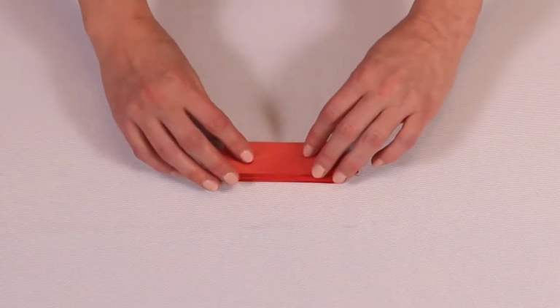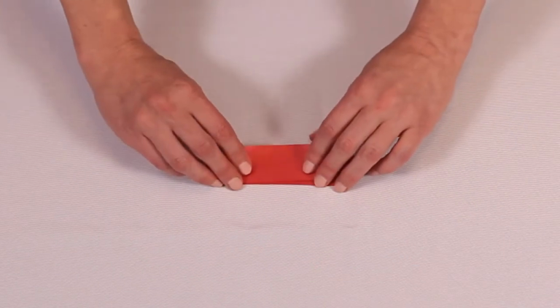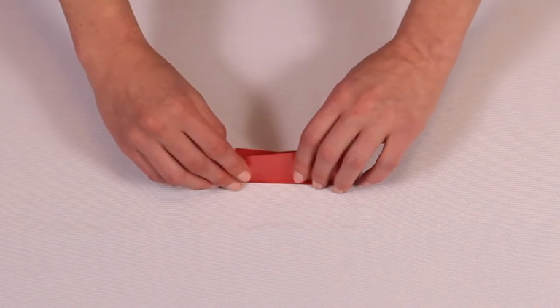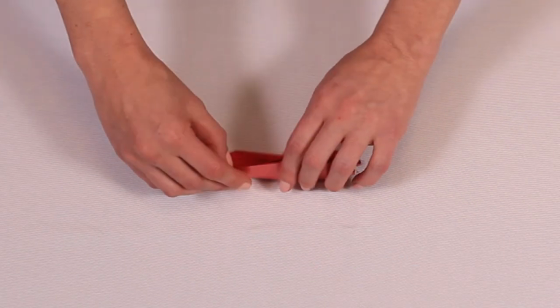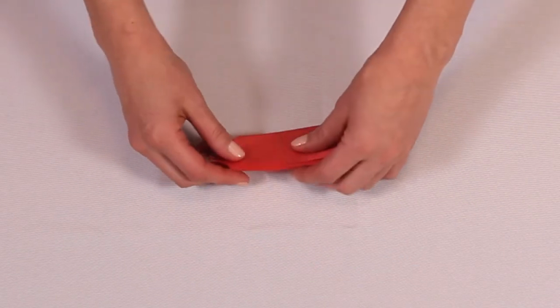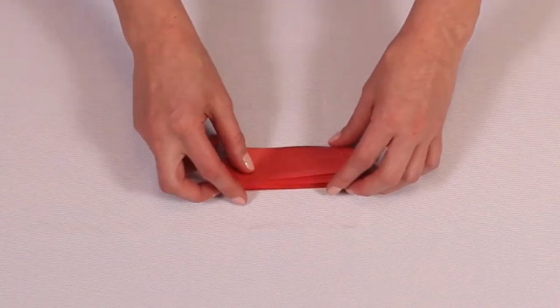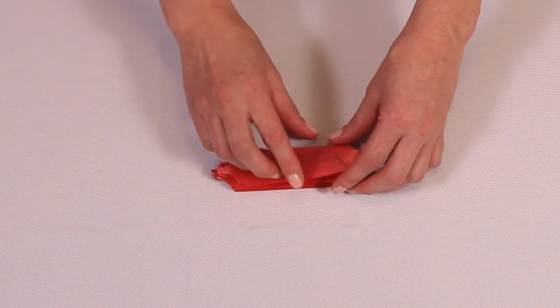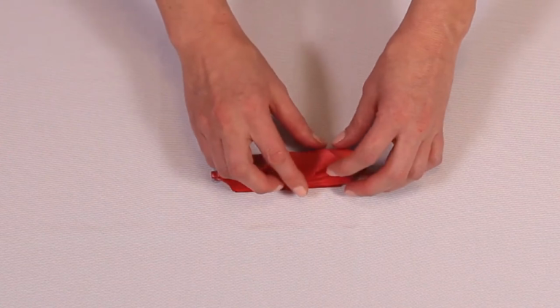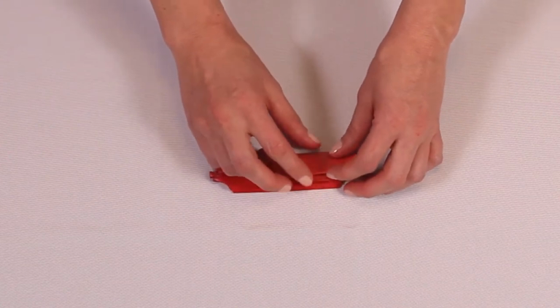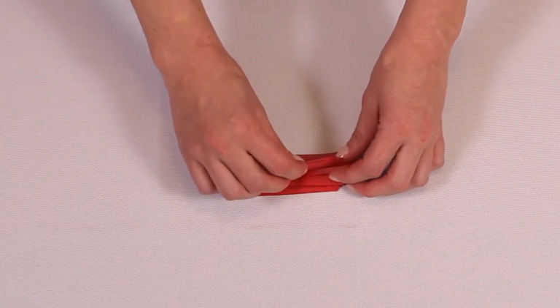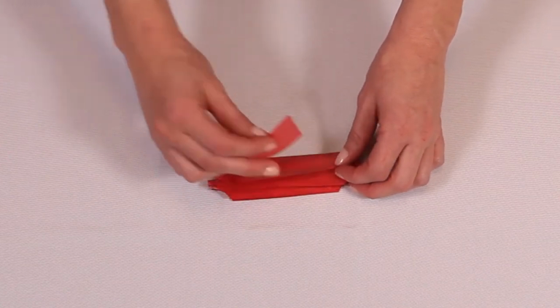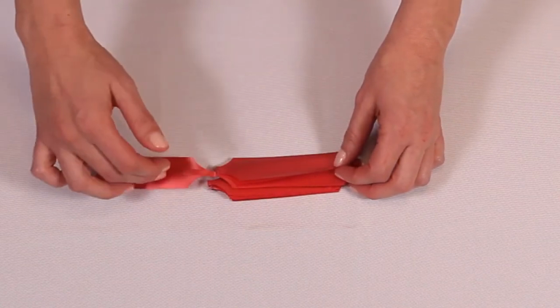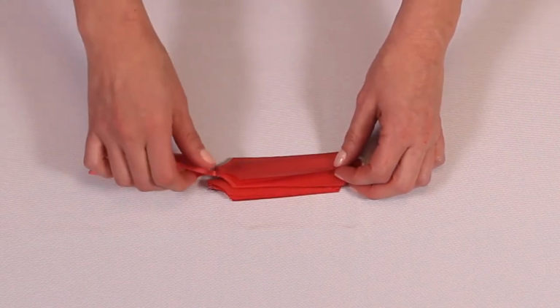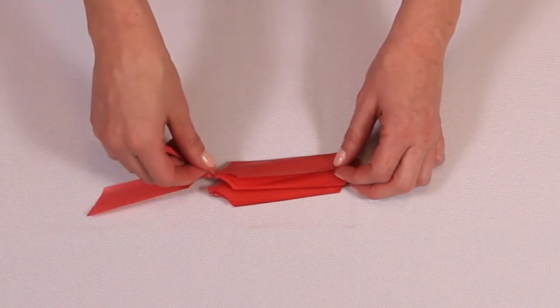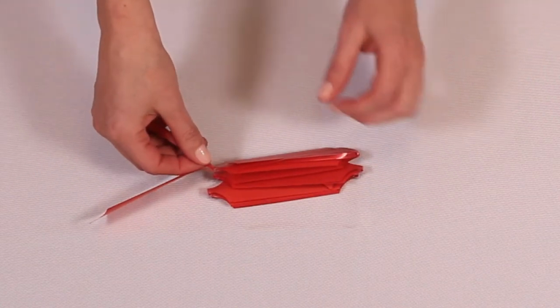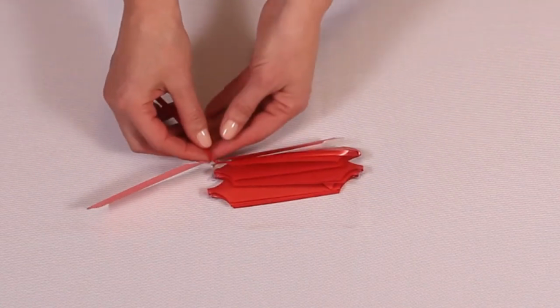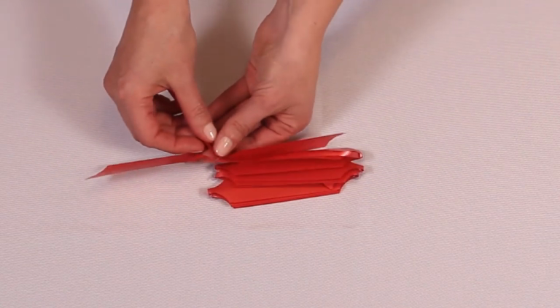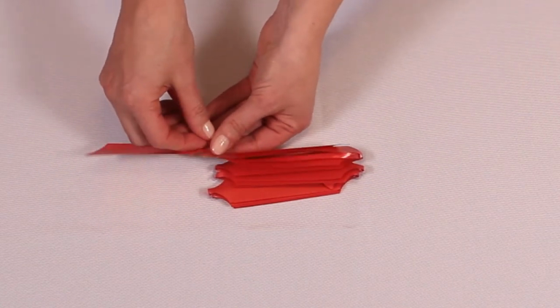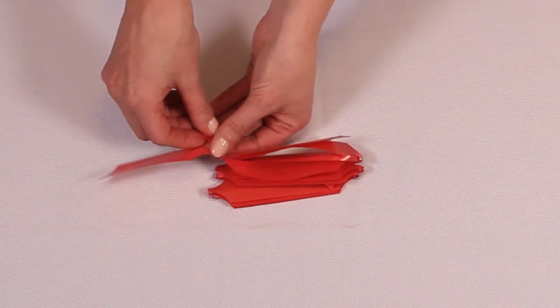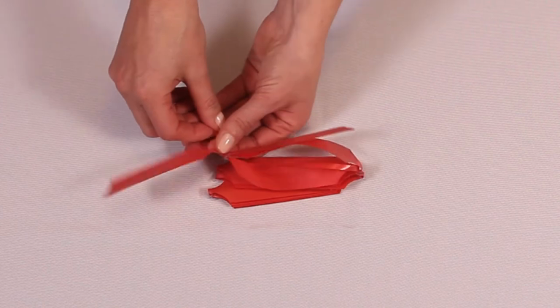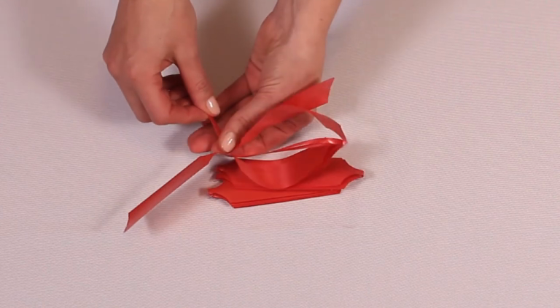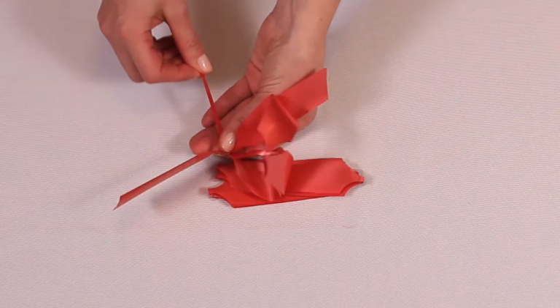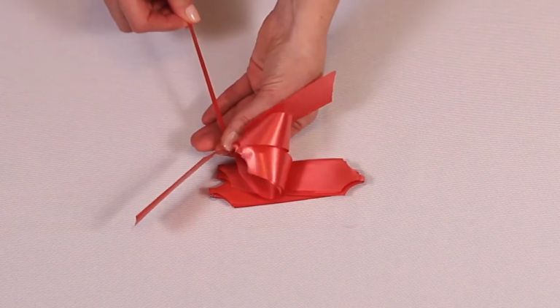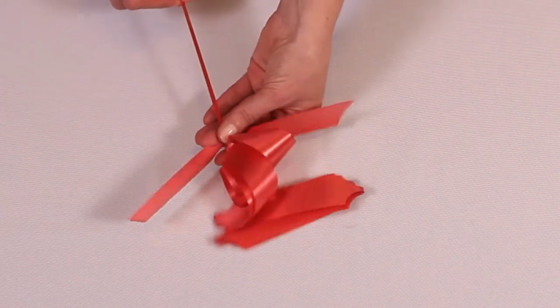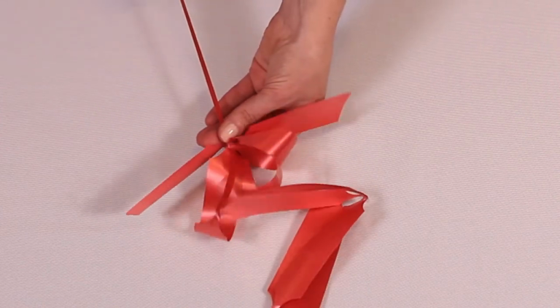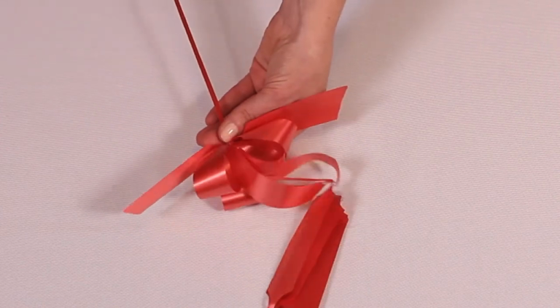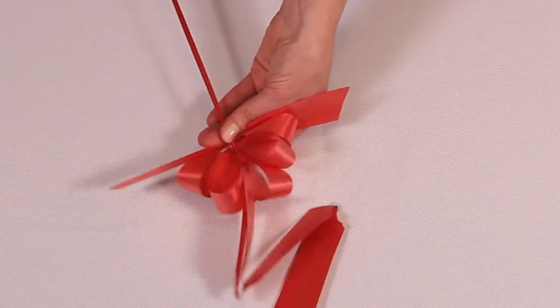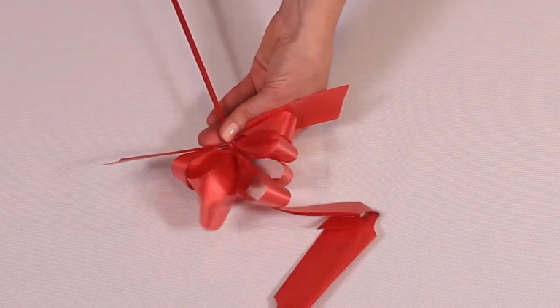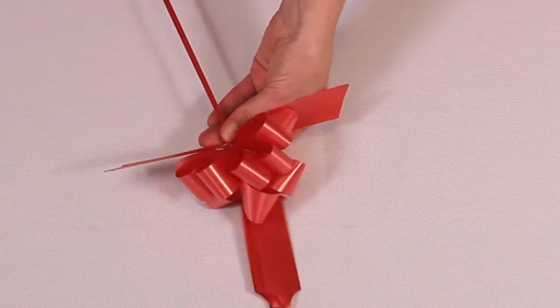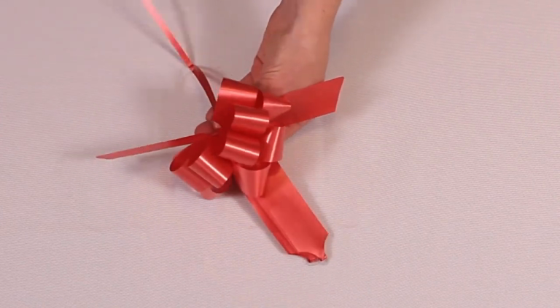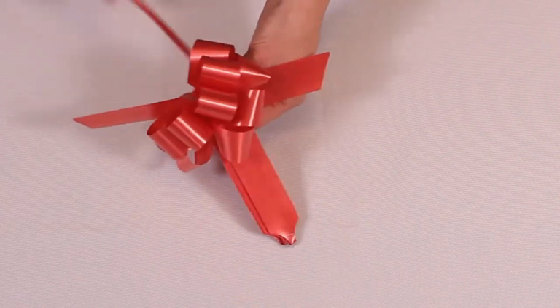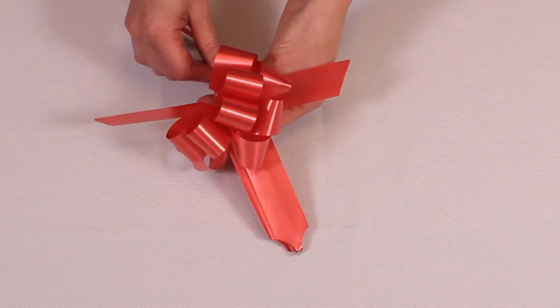The first thing to do is lay the bow flat so that the center pull strings are easily accessible. Now slowly and gently pull the strings back with one hand while gently holding the rest of the bow in place.